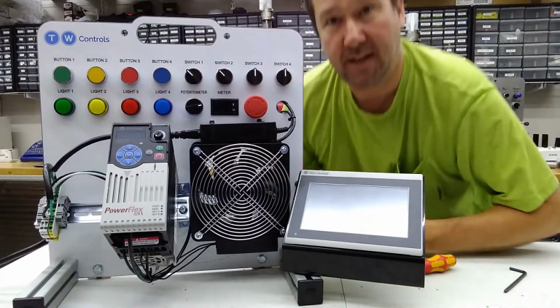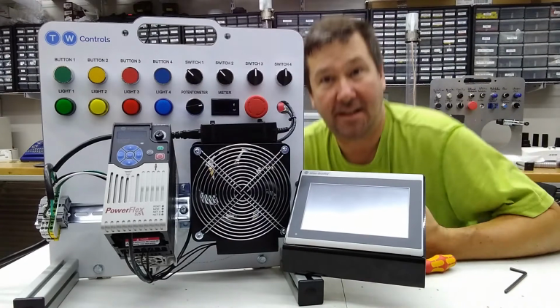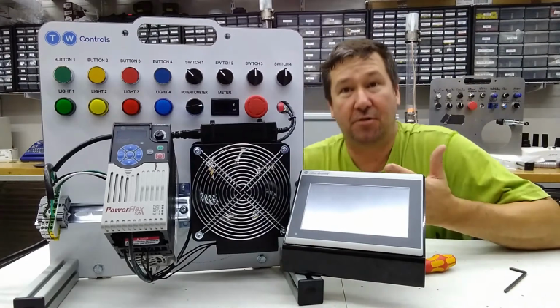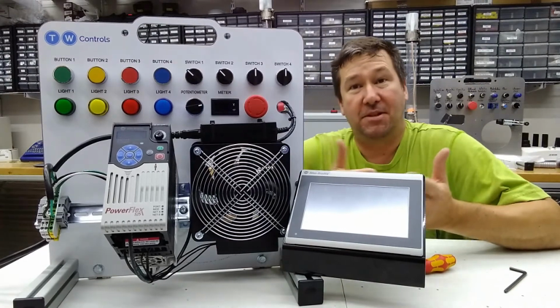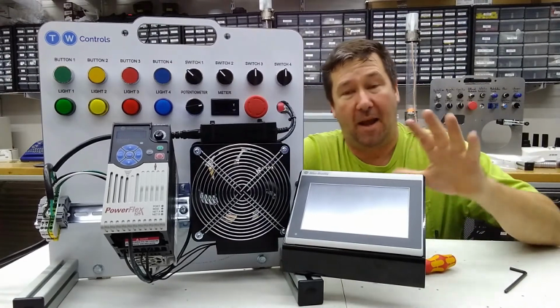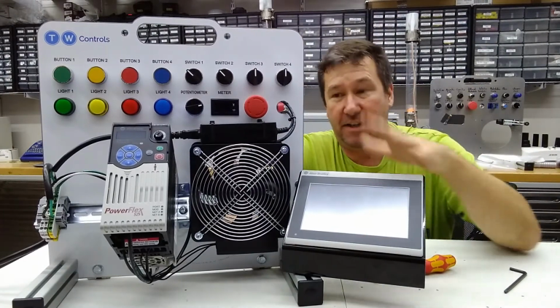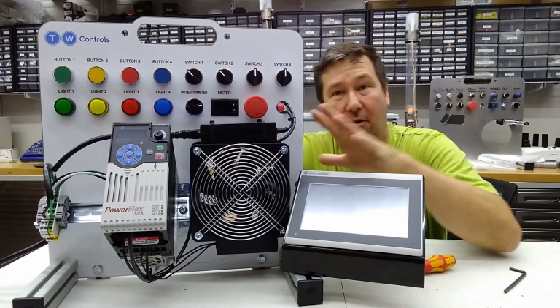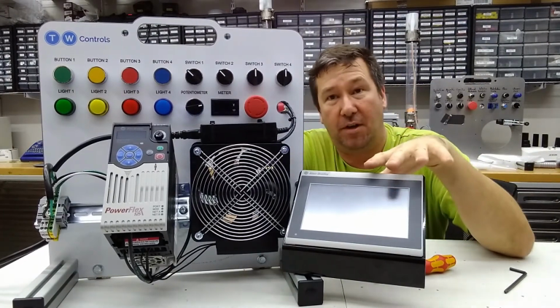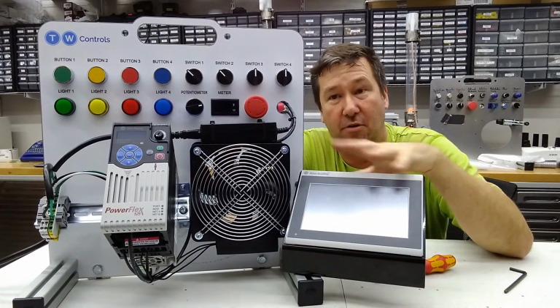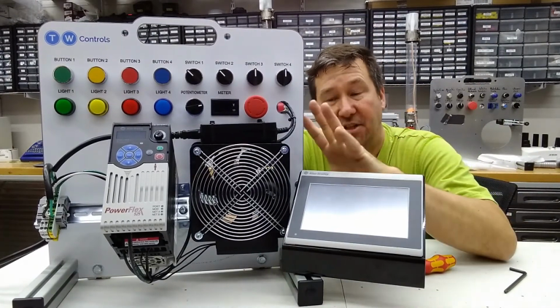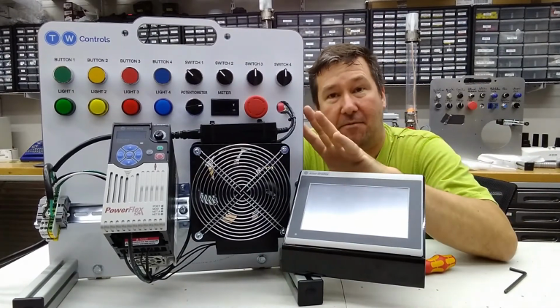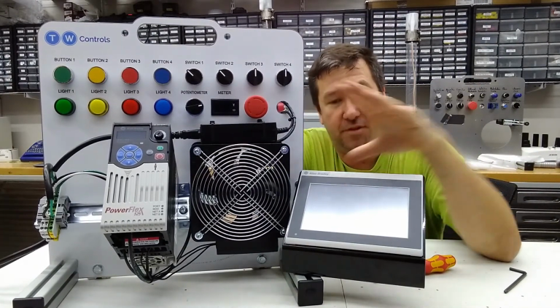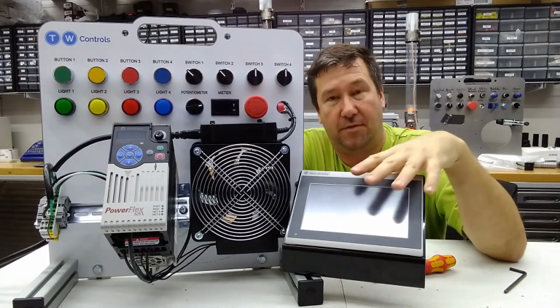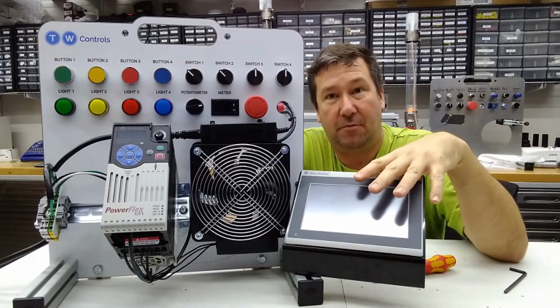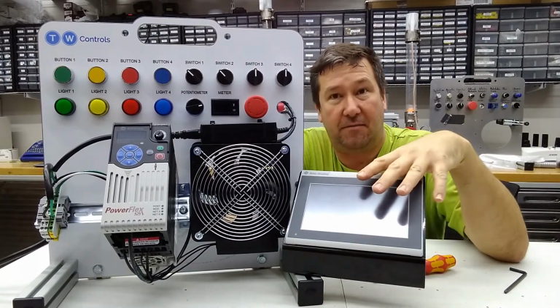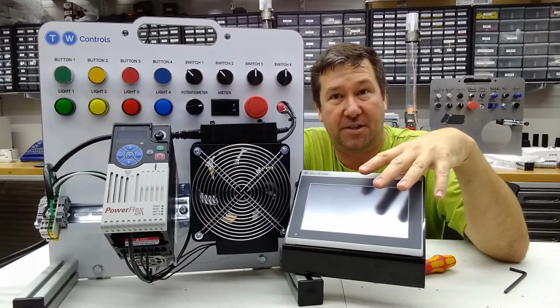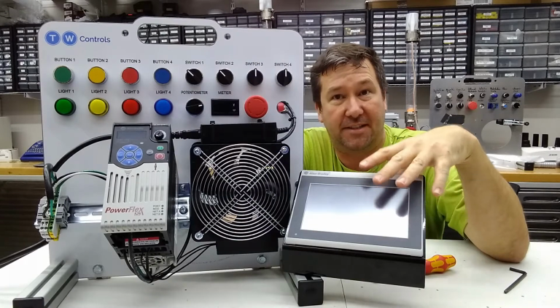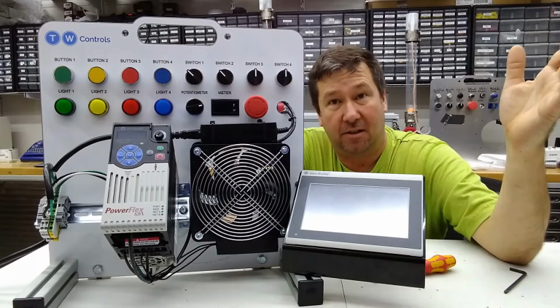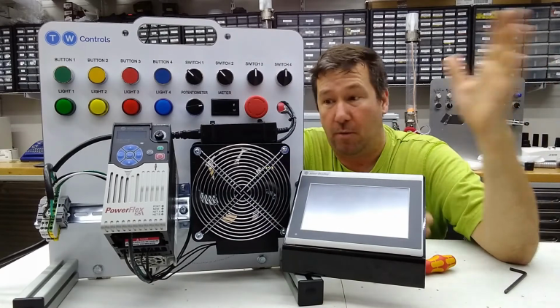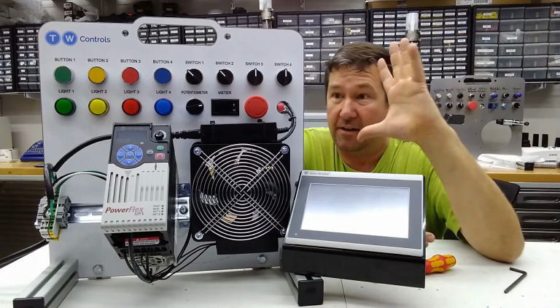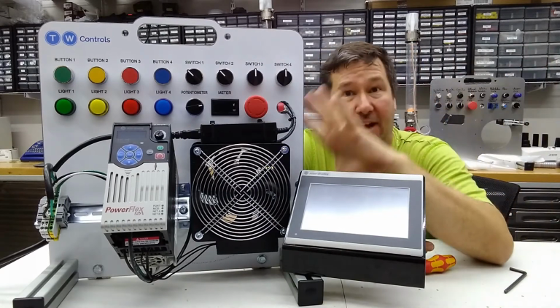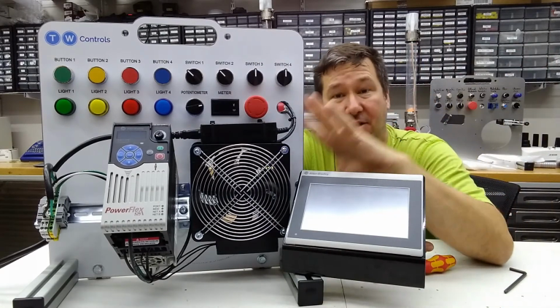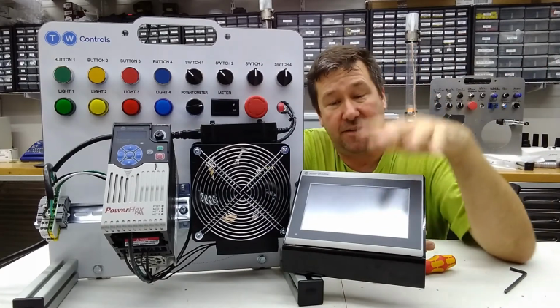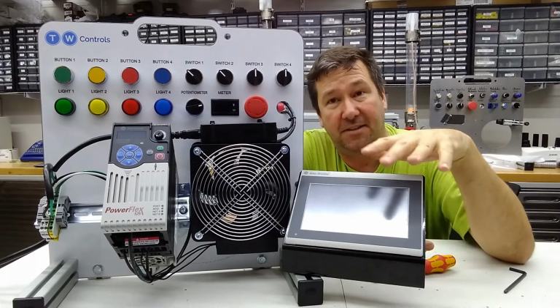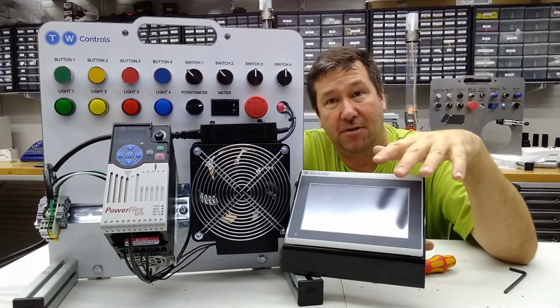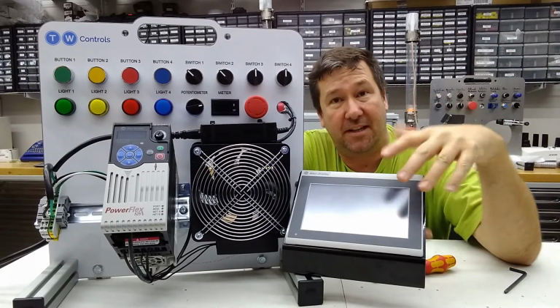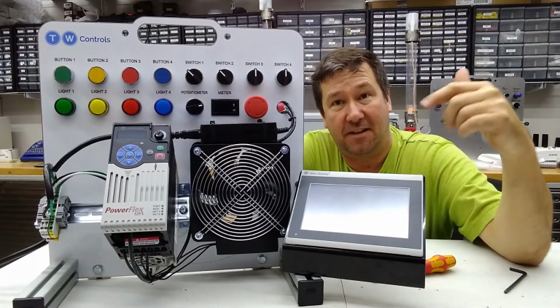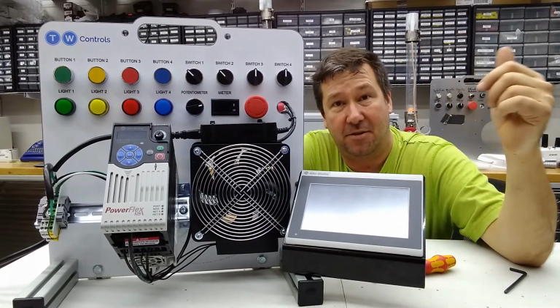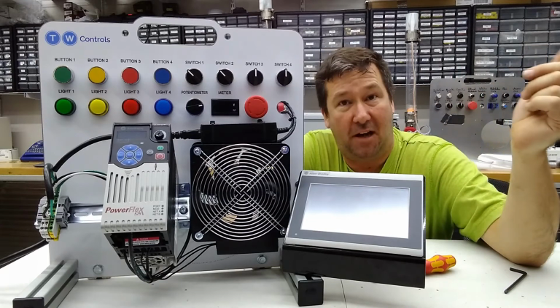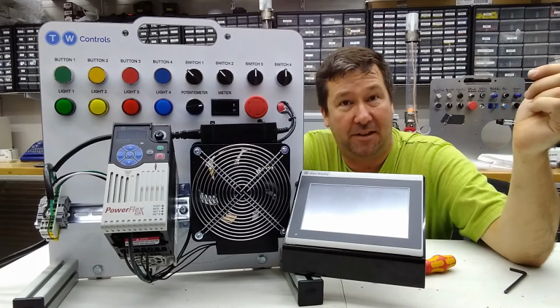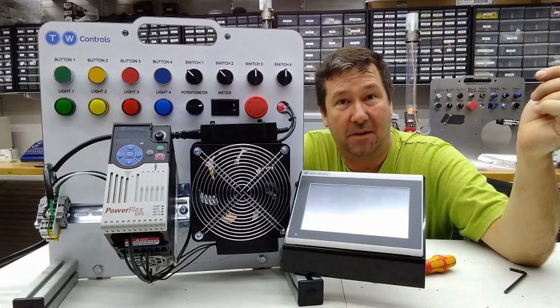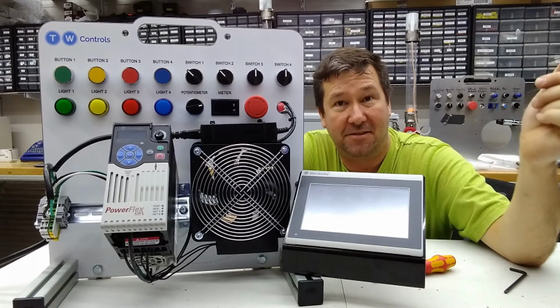So those are your two options for mounting it, either on one of the new HMI versions or if you're getting one of the conversion kits. To learn more about our HMI trainers and this conversion kit, look down in the description — I'll put a link to both of those.